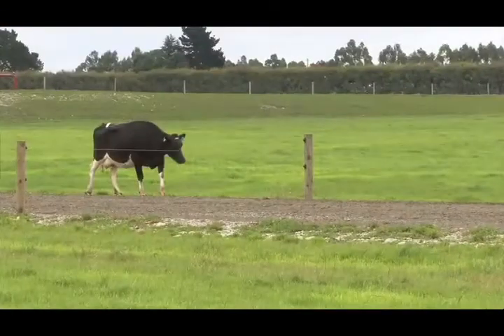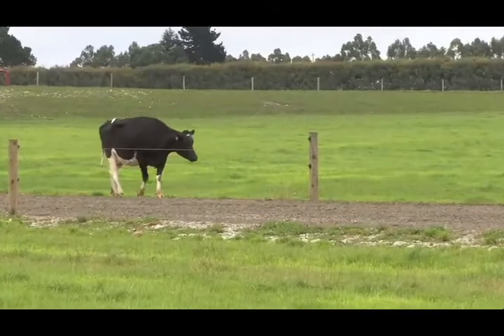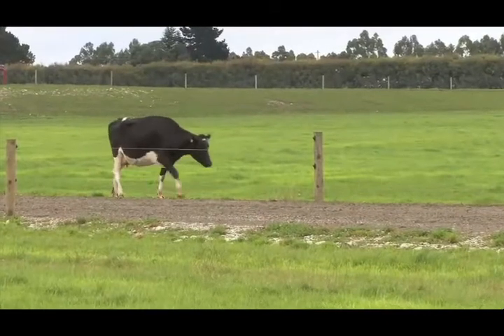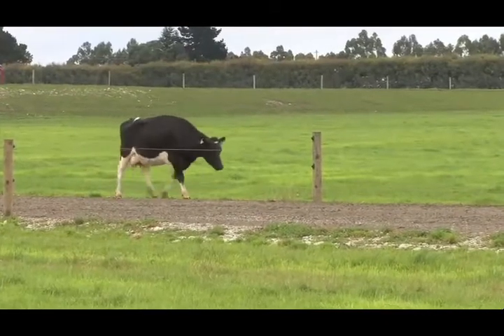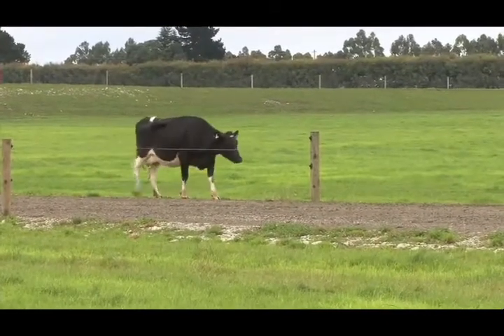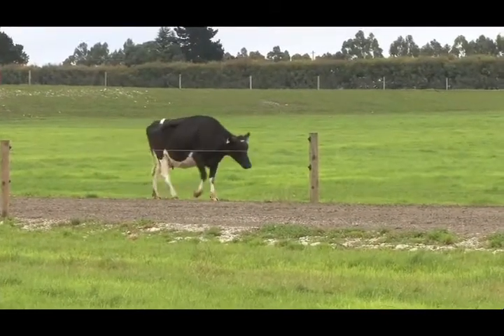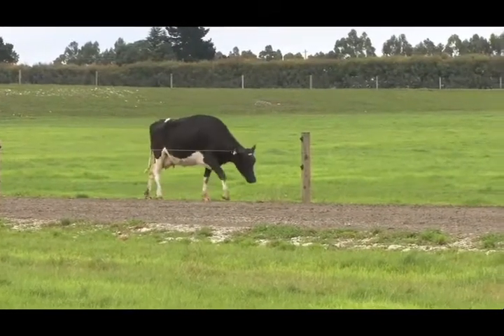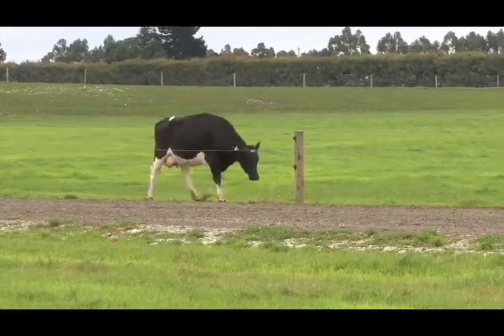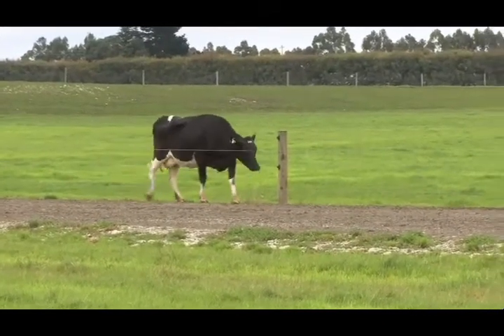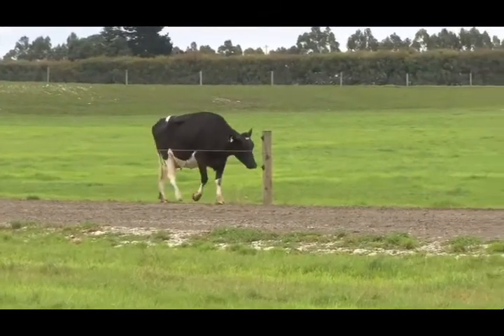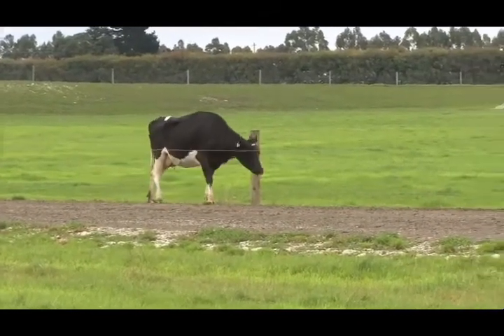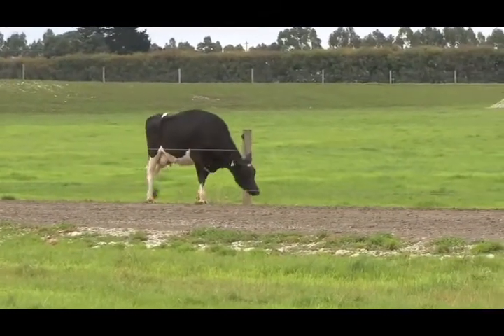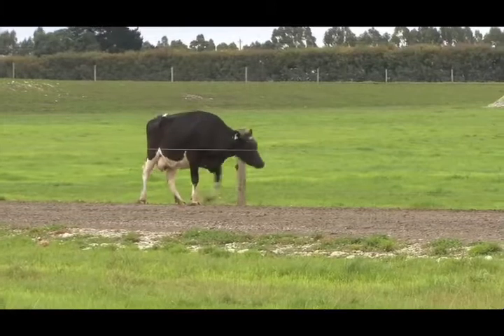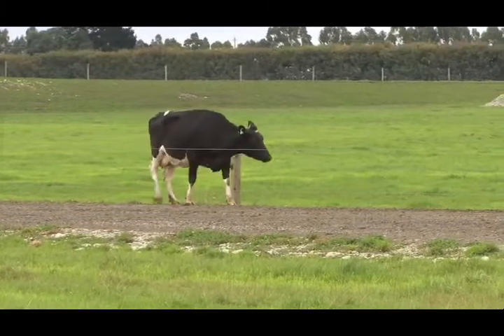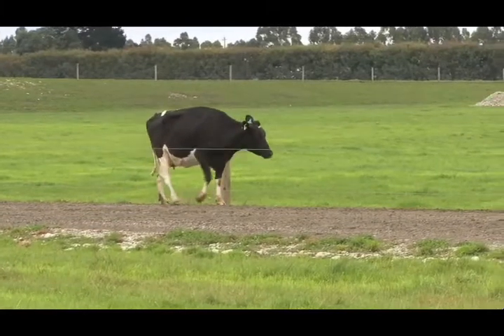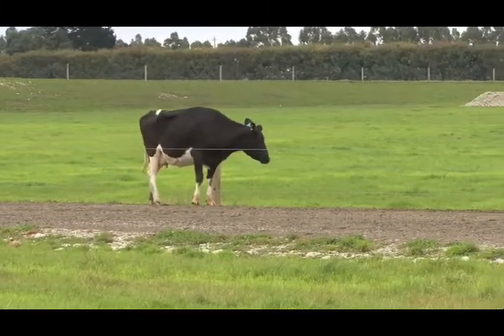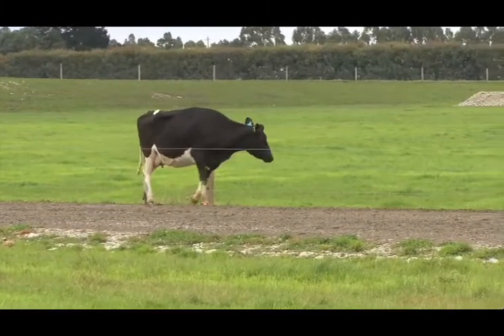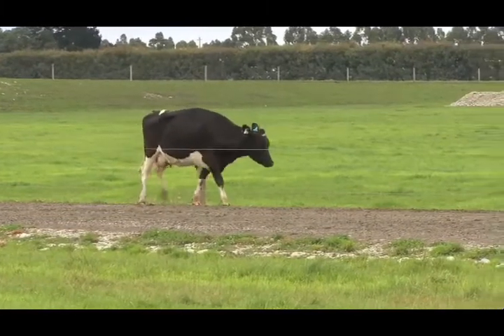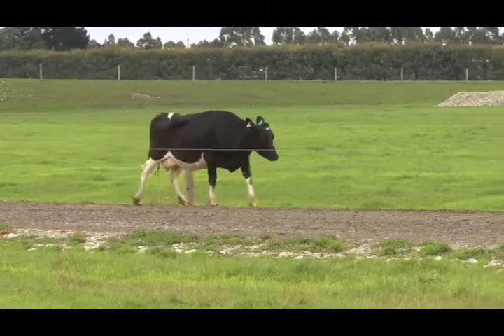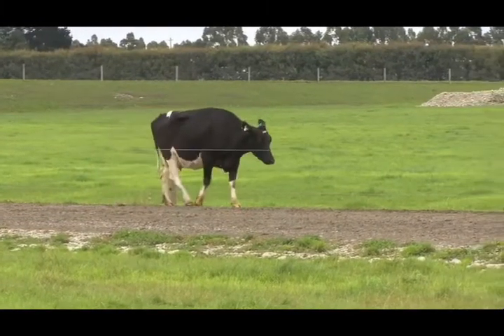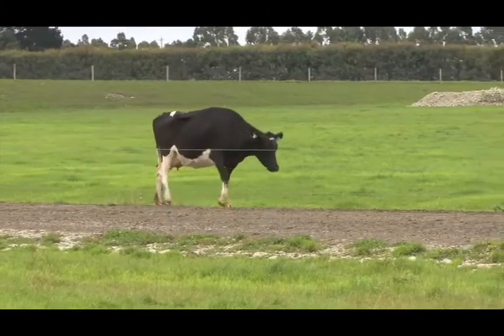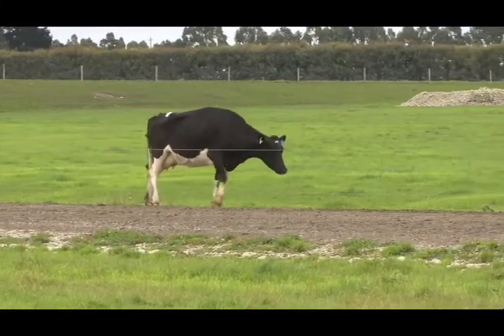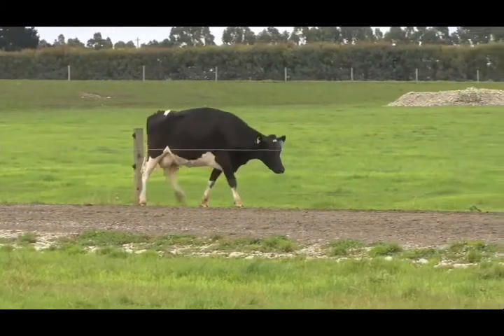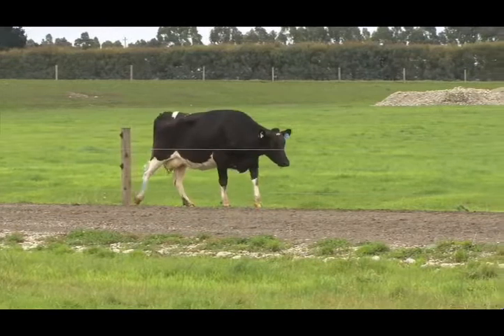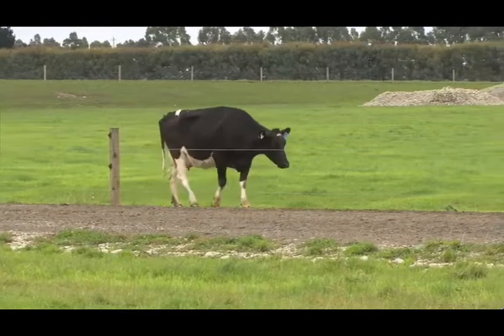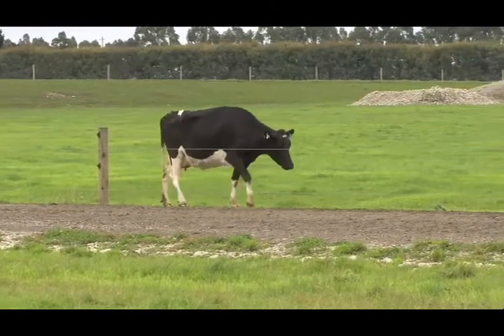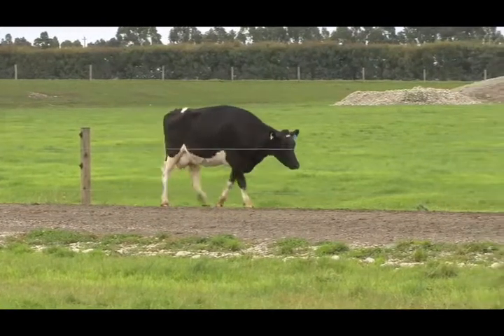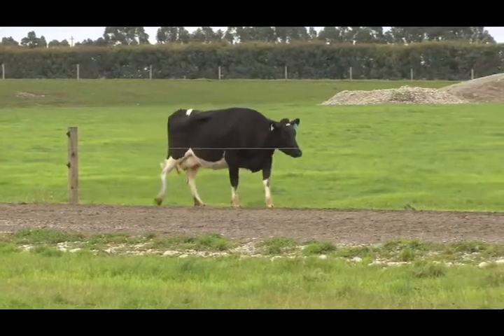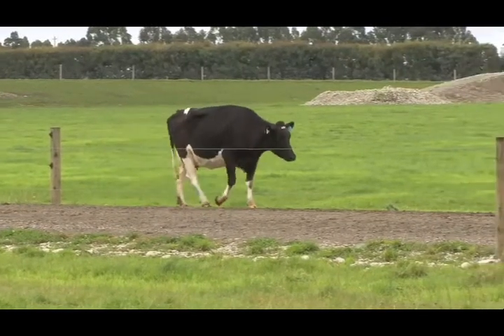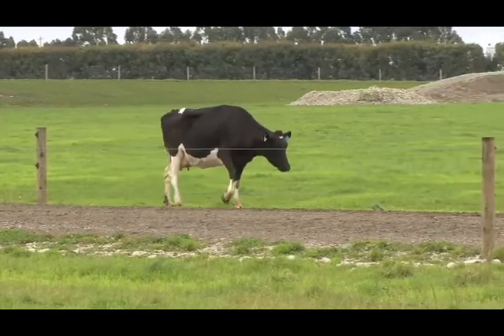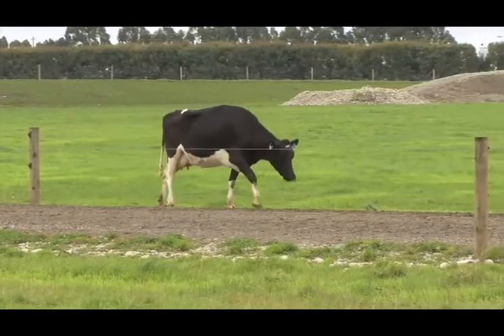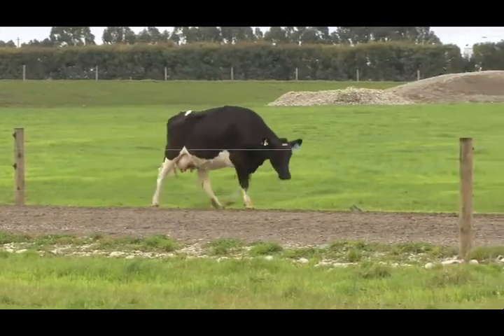This cow is severely lame with a score of three. Her back right and front right legs are lame. She walks very slowly, stops often and will lie down in the paddock. She can't keep up with the herd.